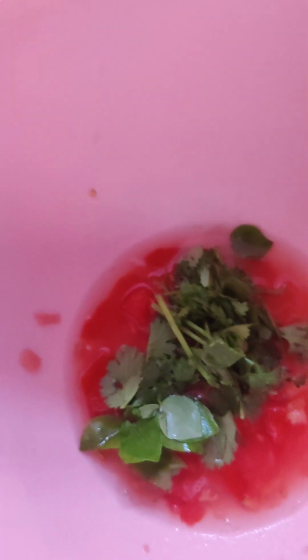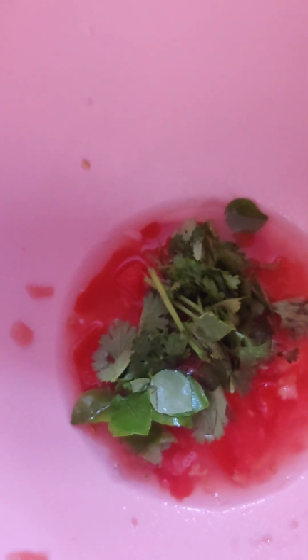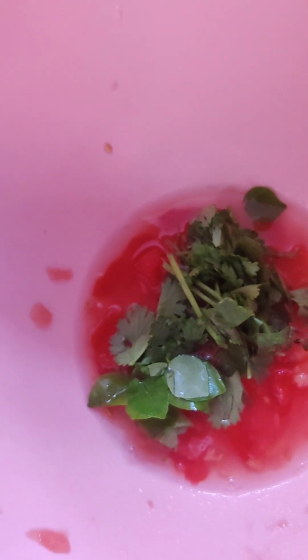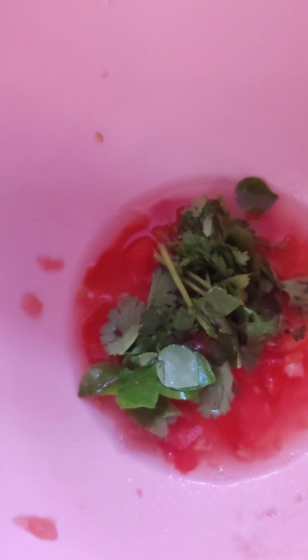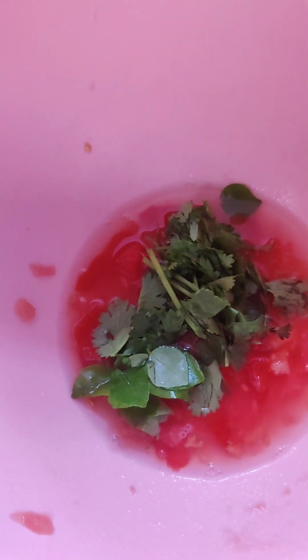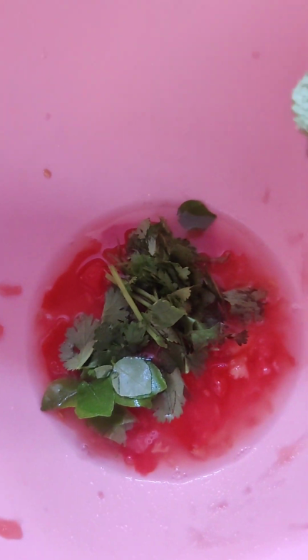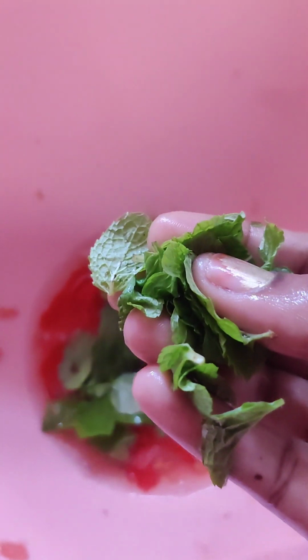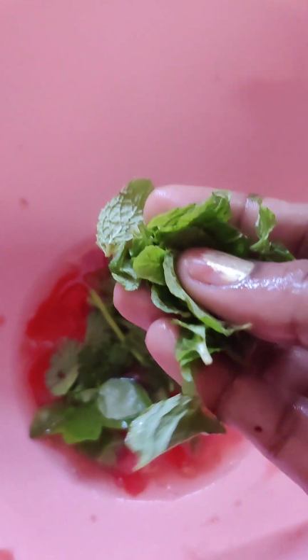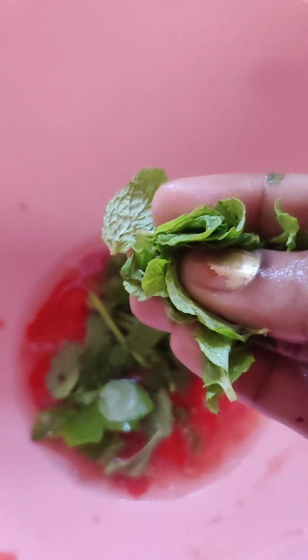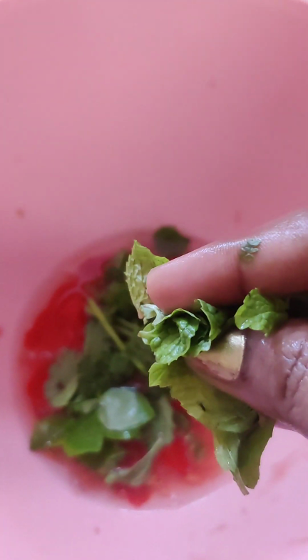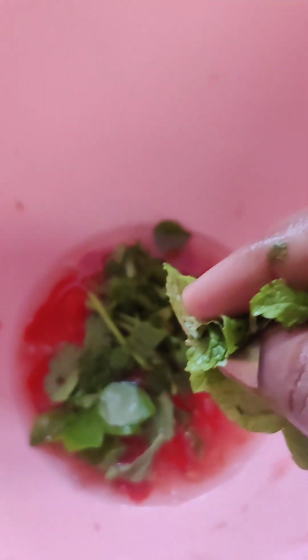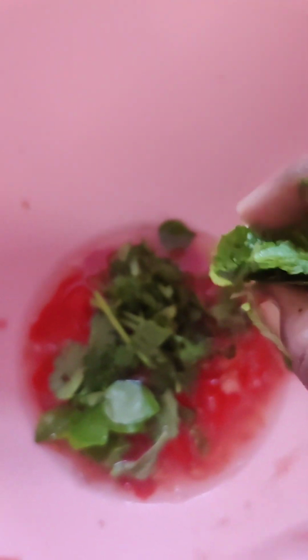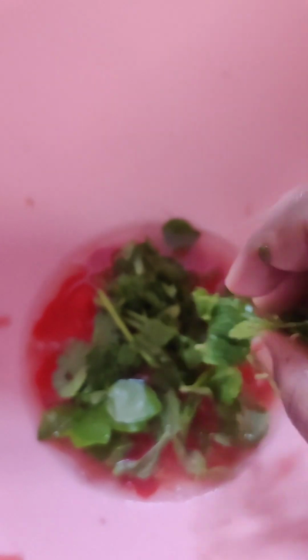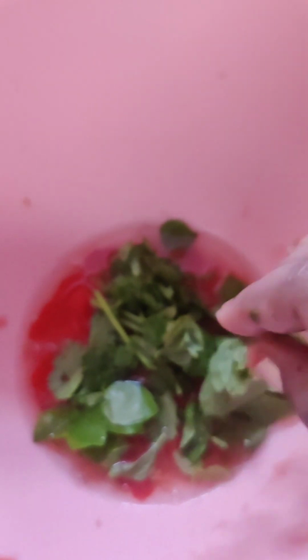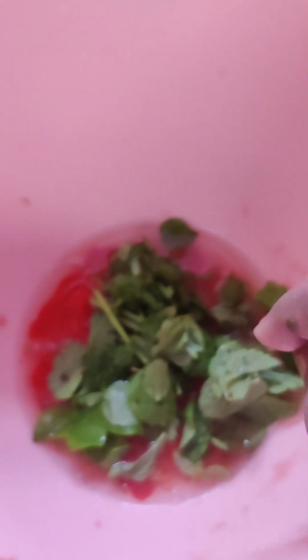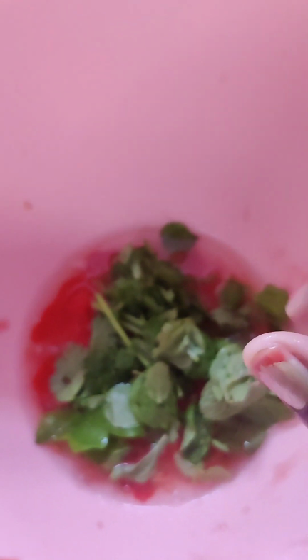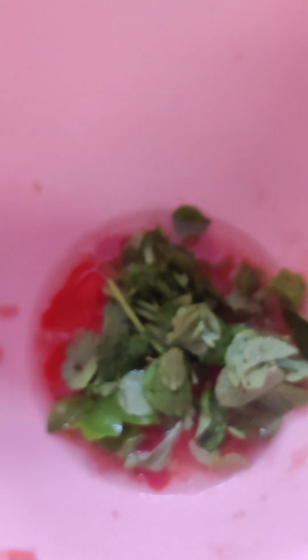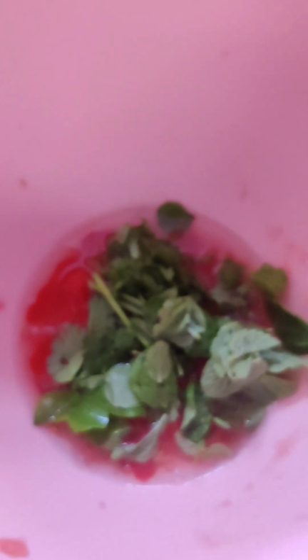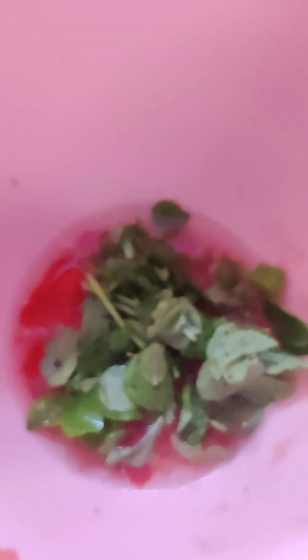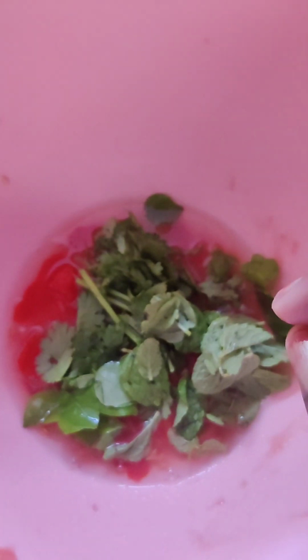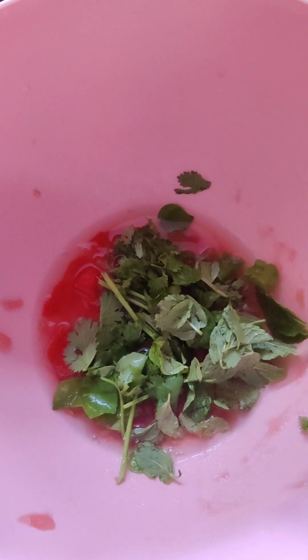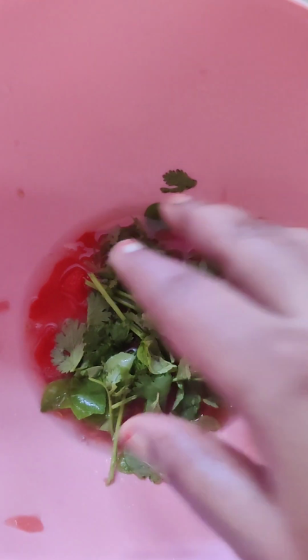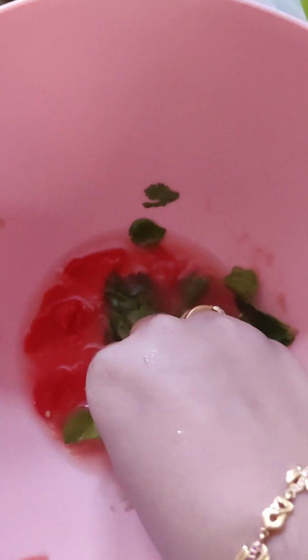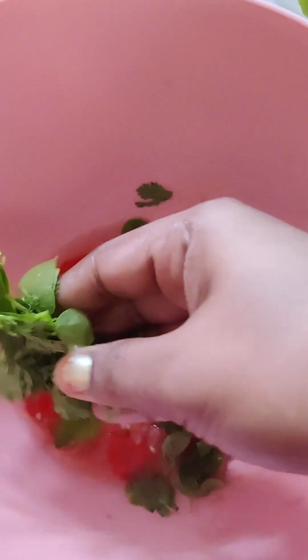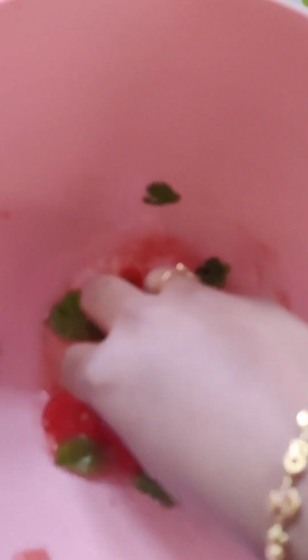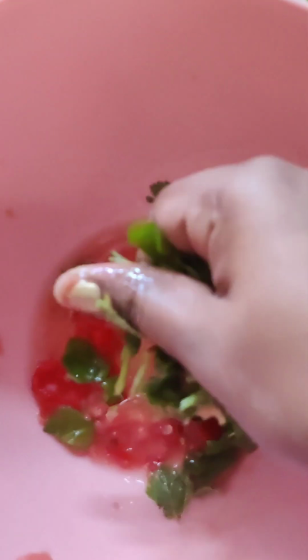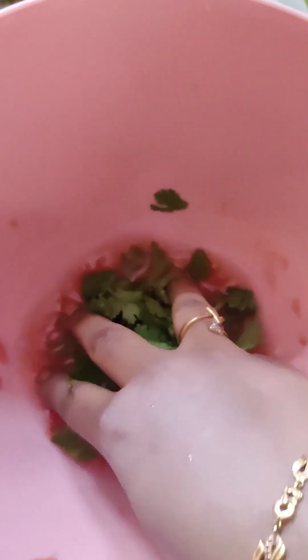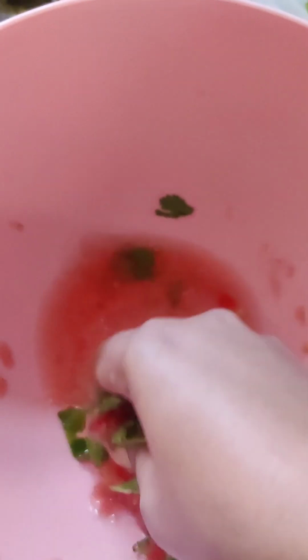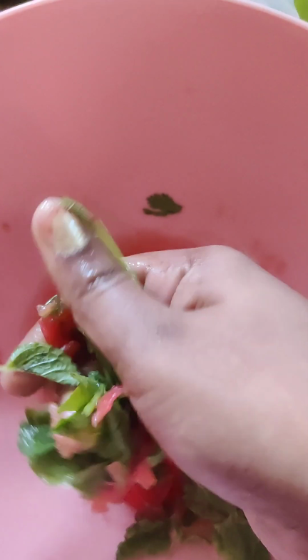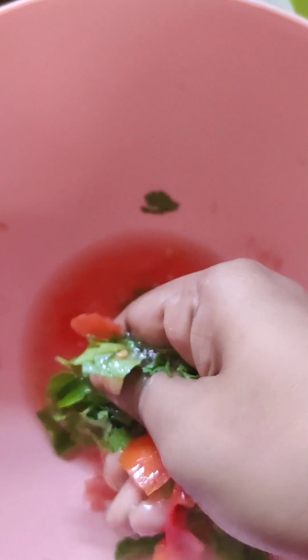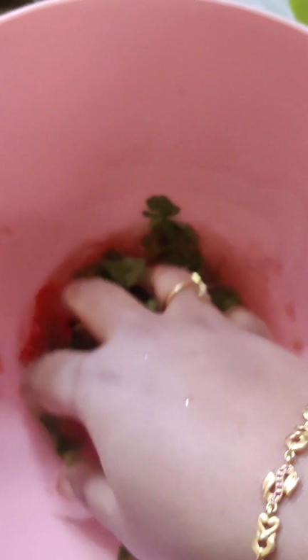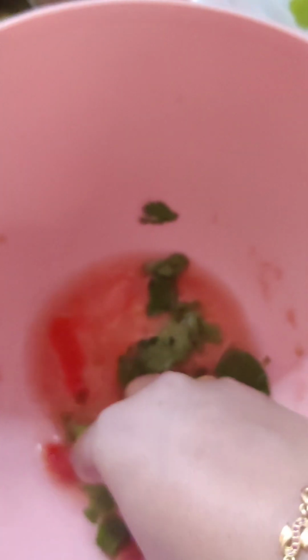We're going to add a little olive oil. I'm going to add some olive oil to the serve. Add some flavor. Then mash it in a bit.